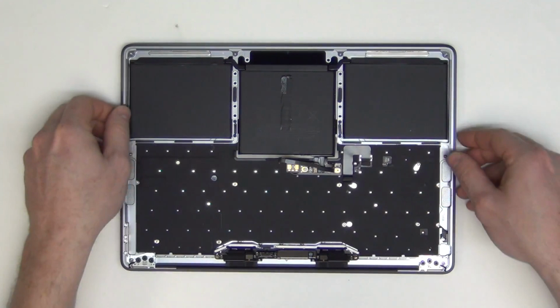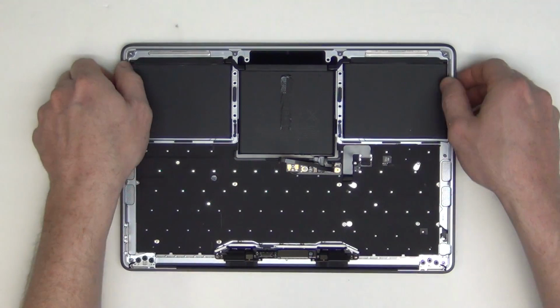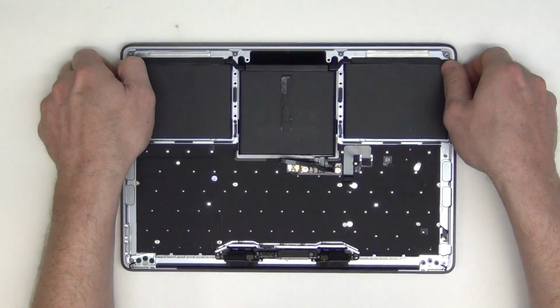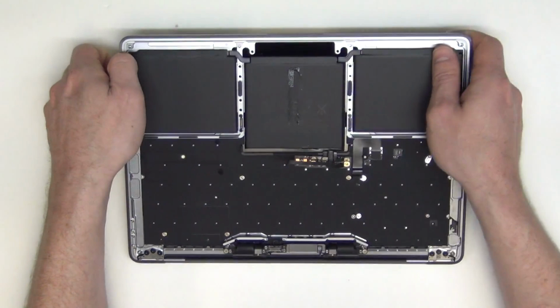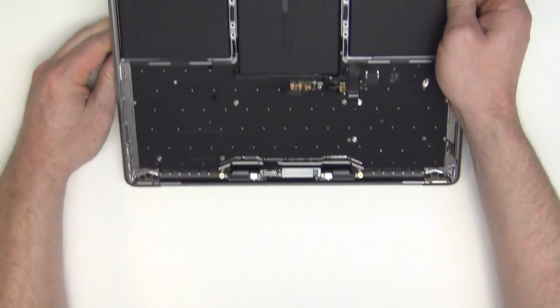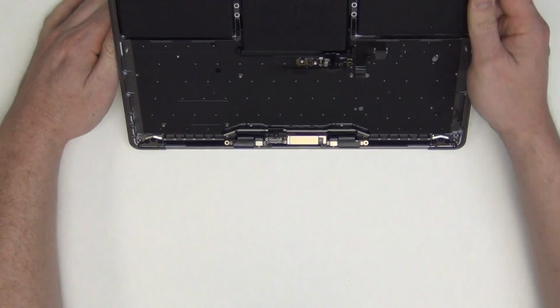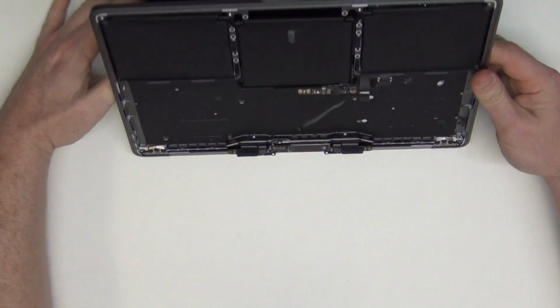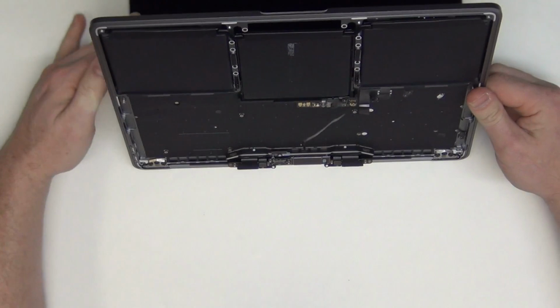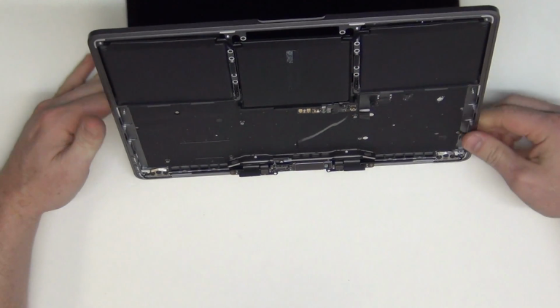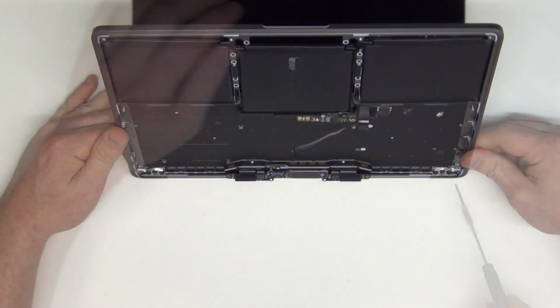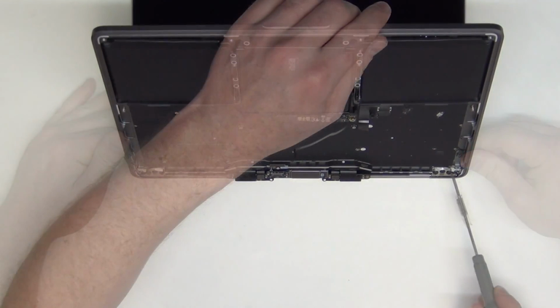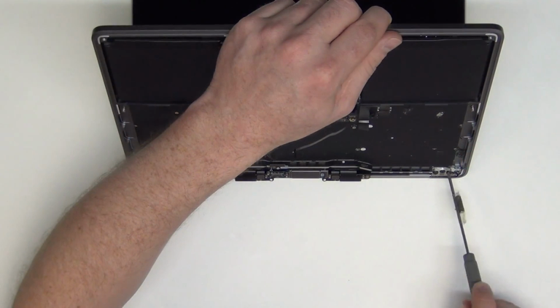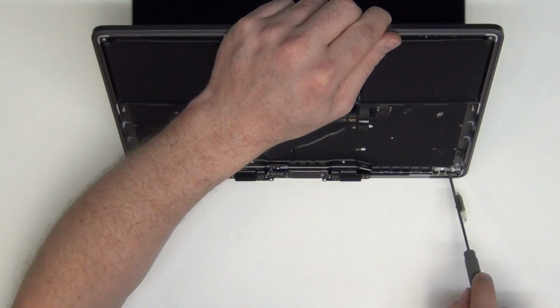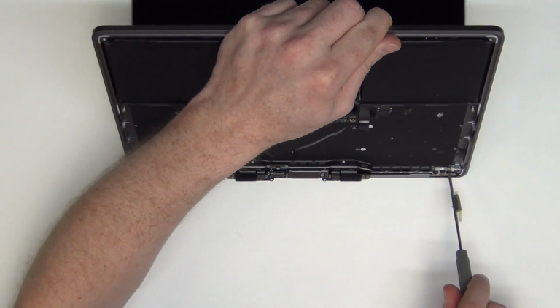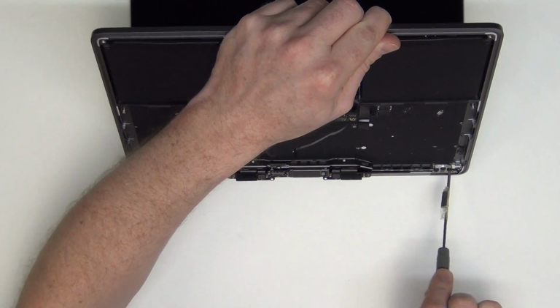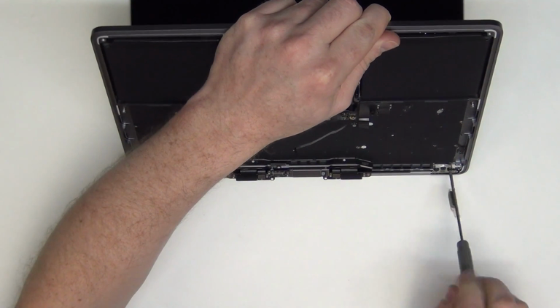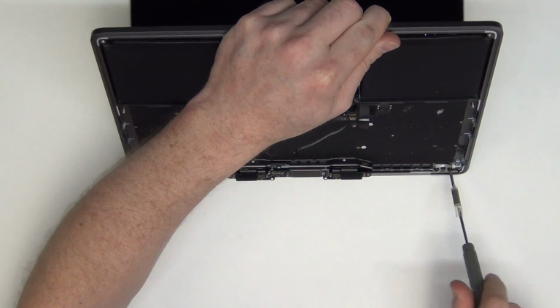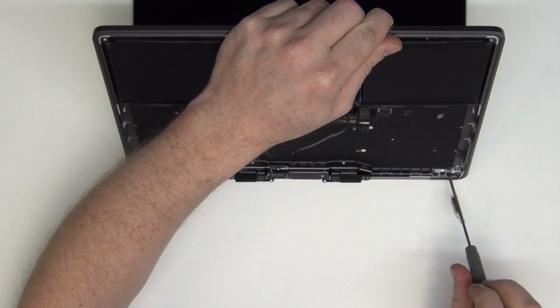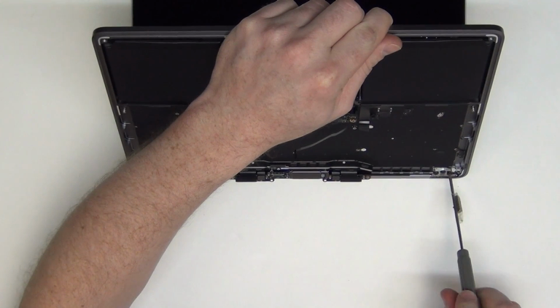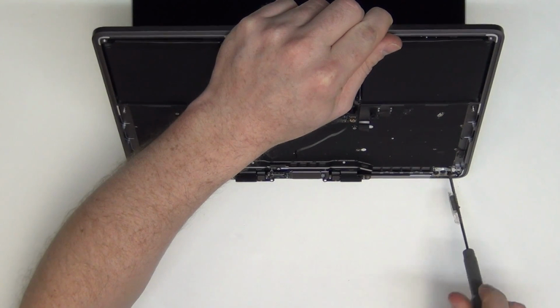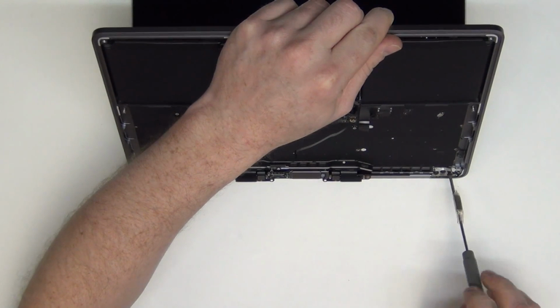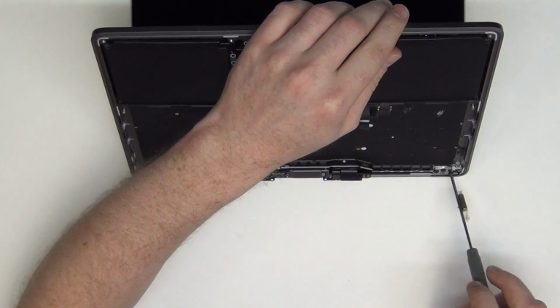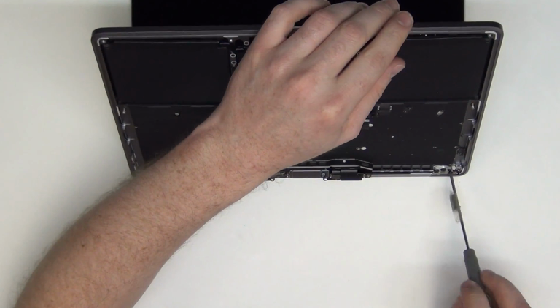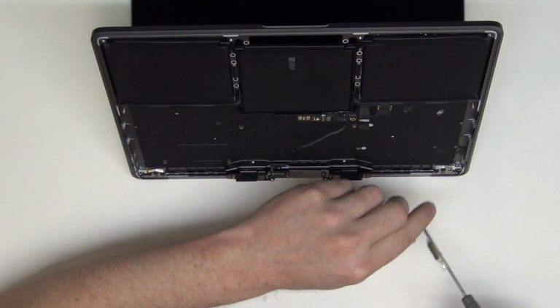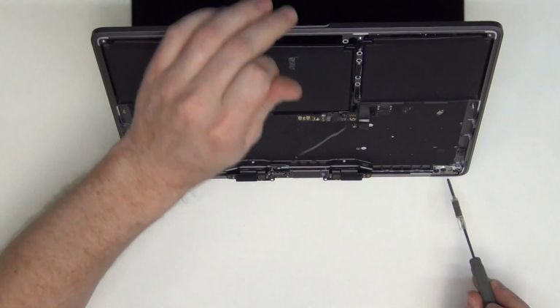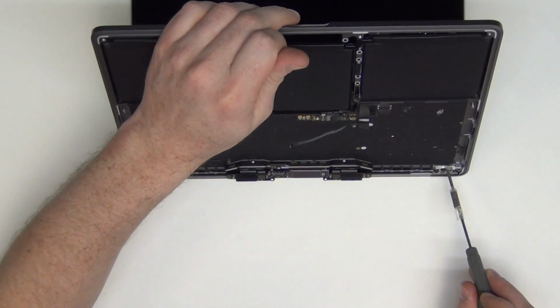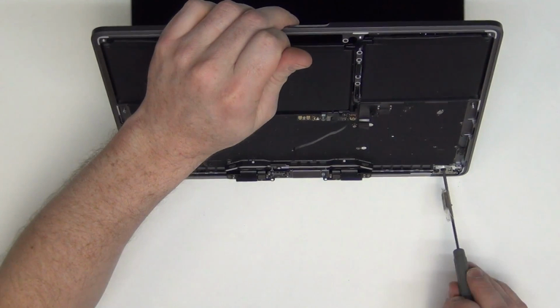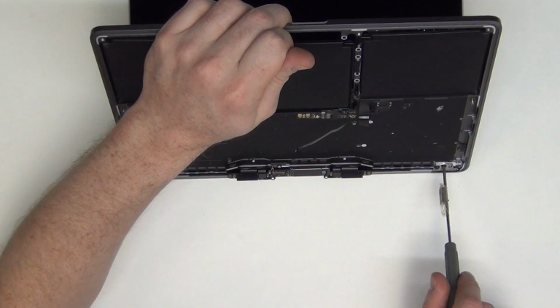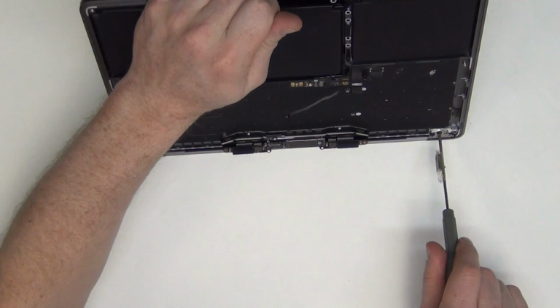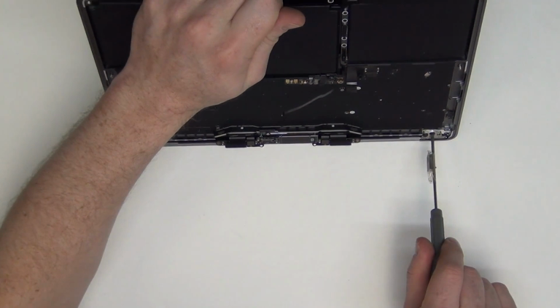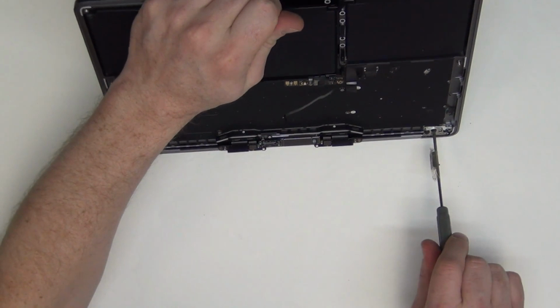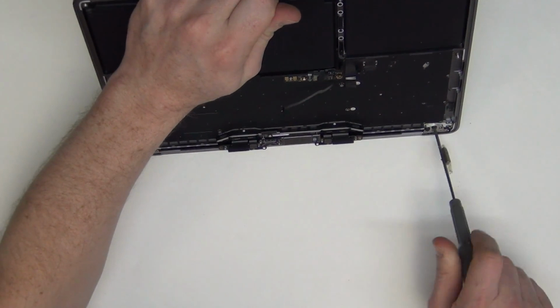To remove the display, you will need to have the machine in the open position. Then remove the three T10 screws from each hinge.